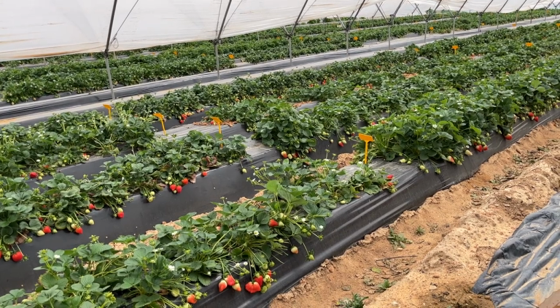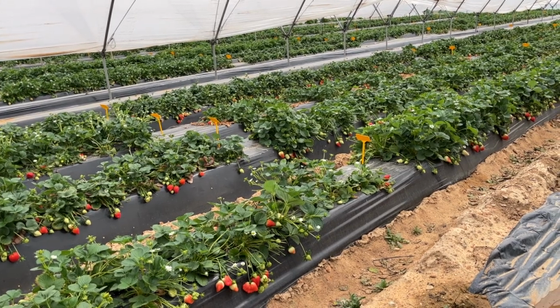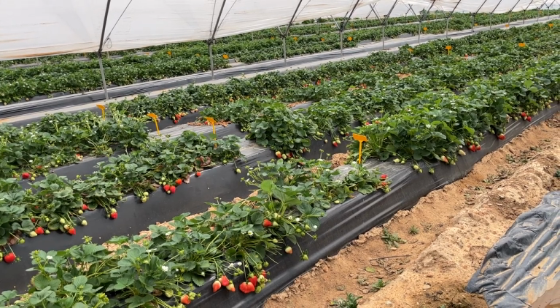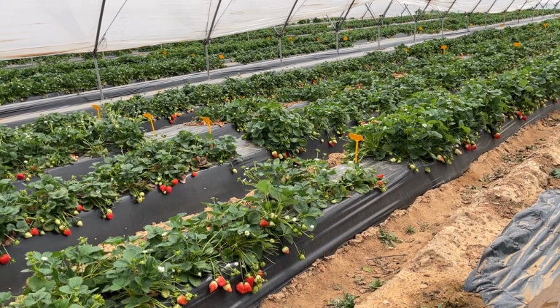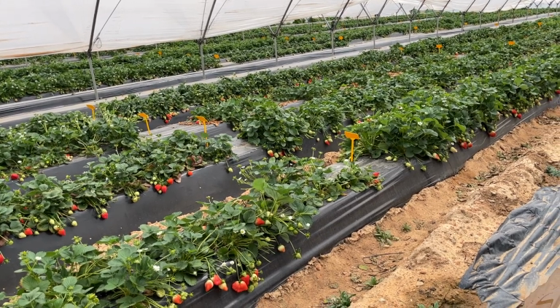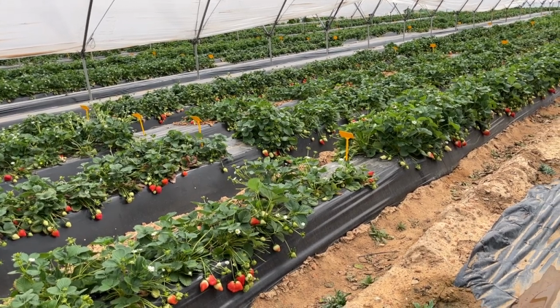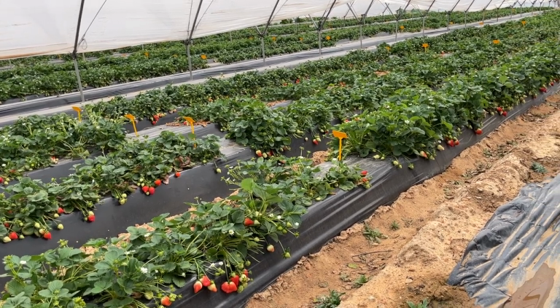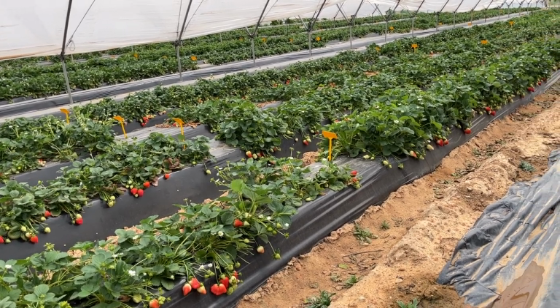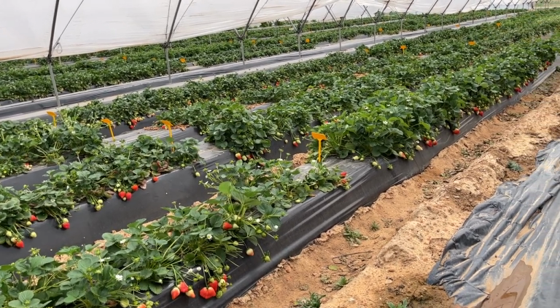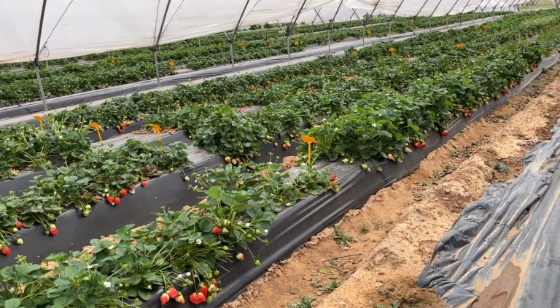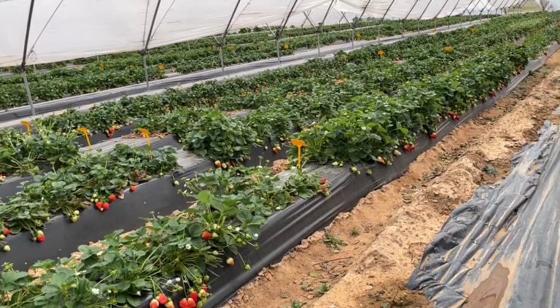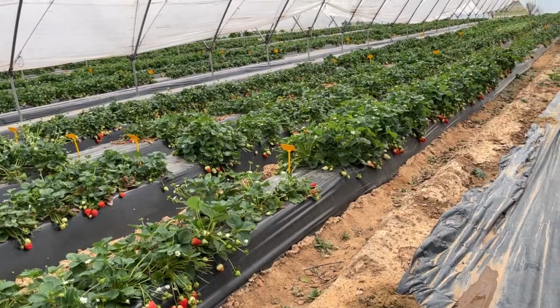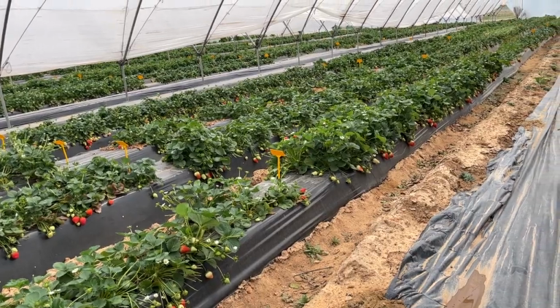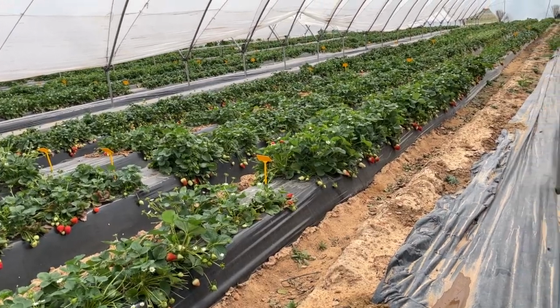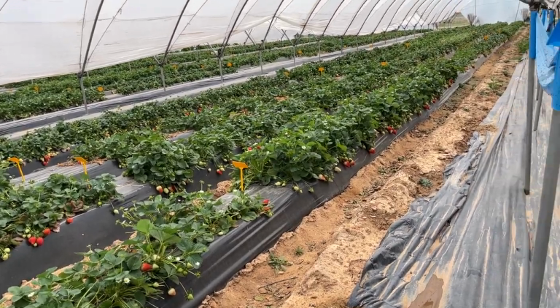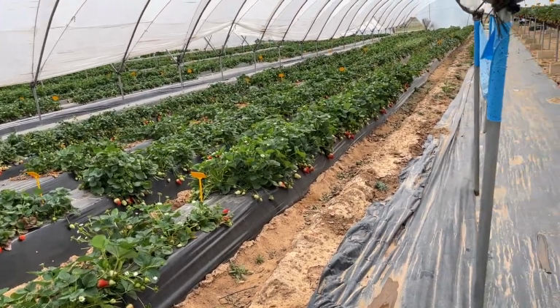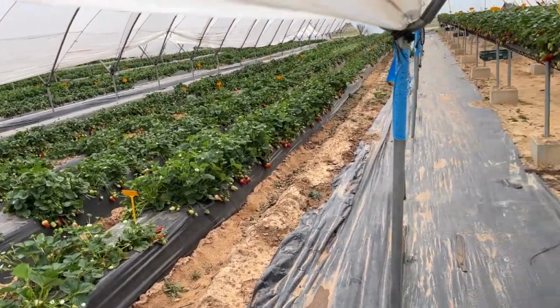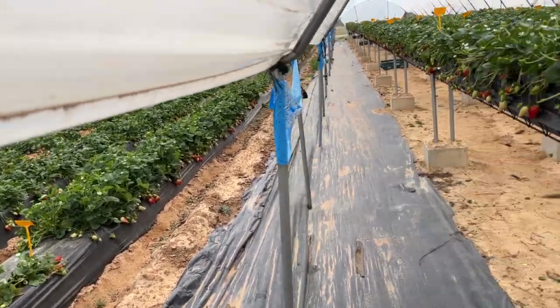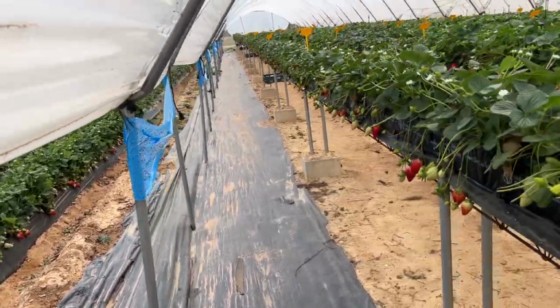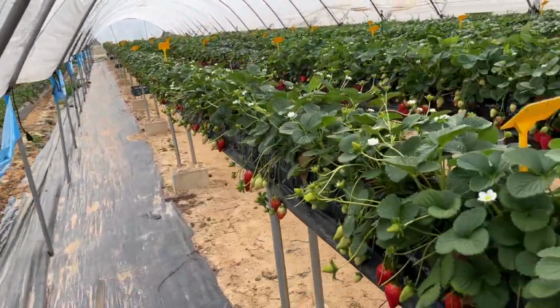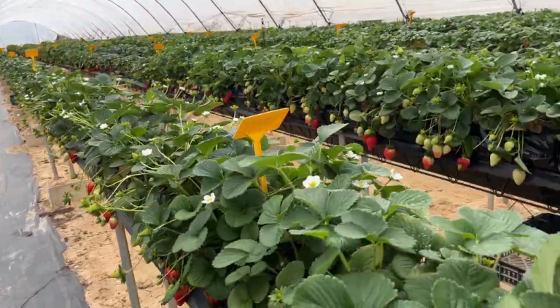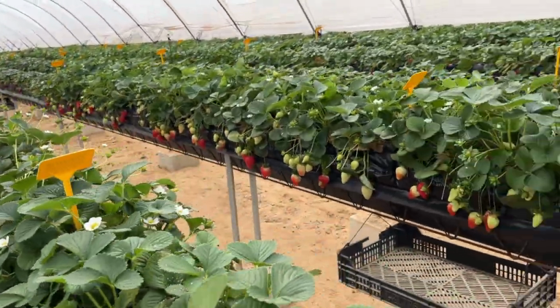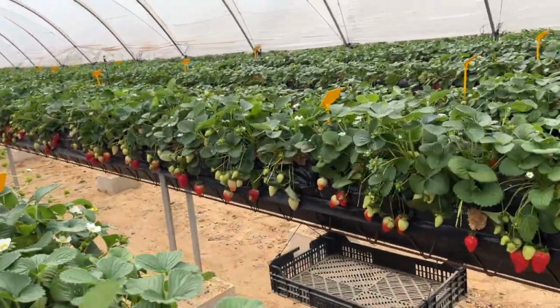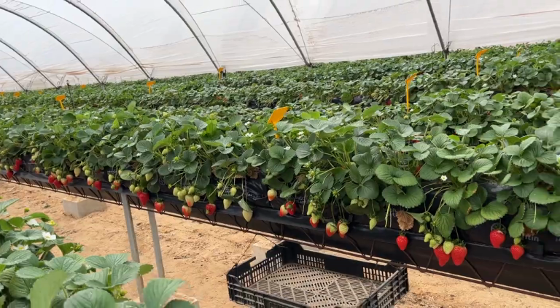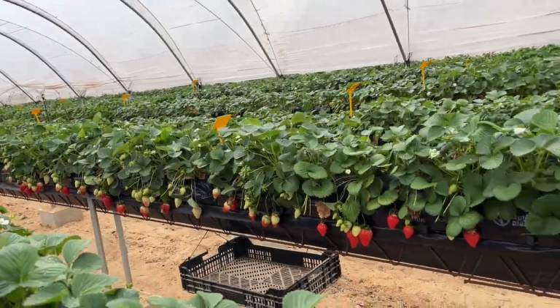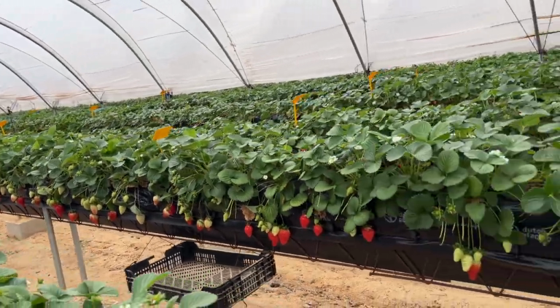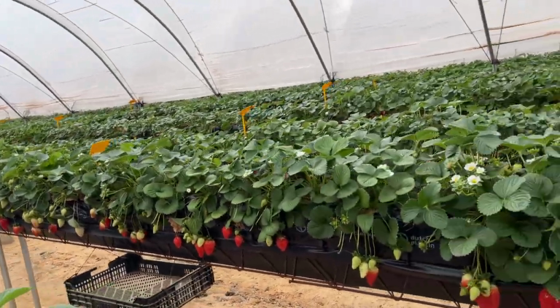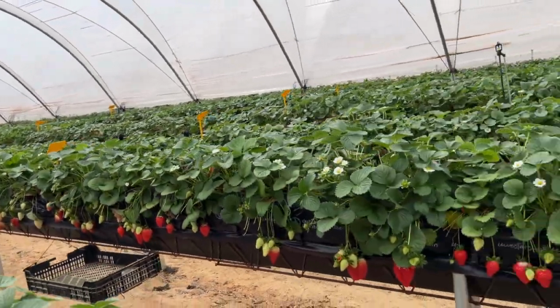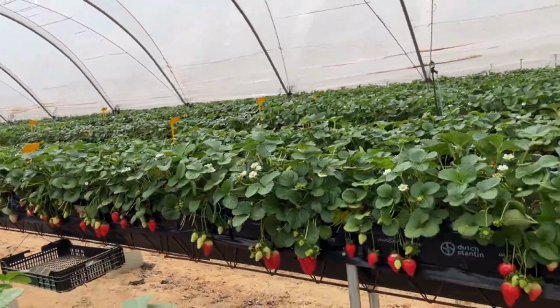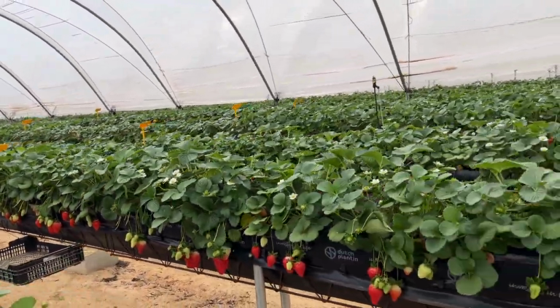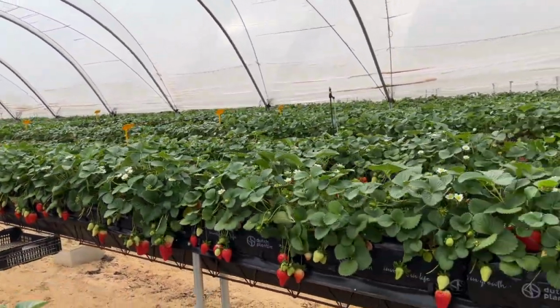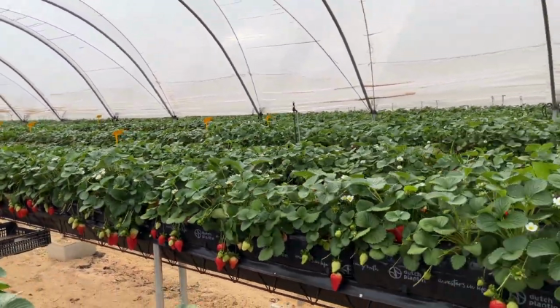So that's the traditional underground strawberry plantation. This is the same thing taking up the table tops, although as you can see it's...